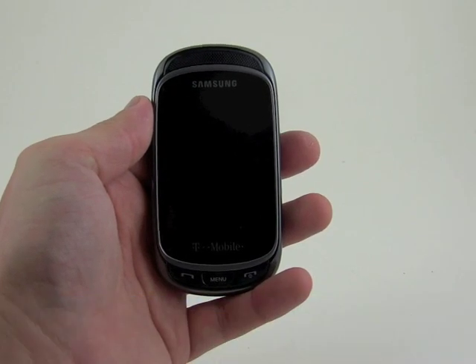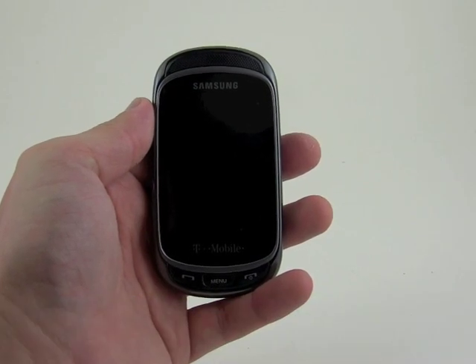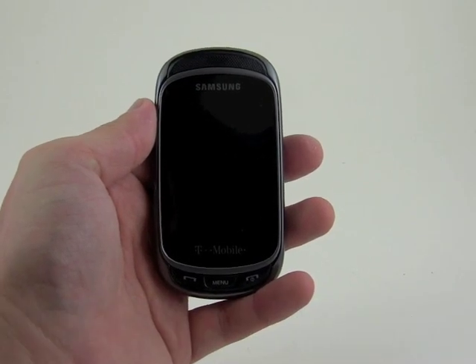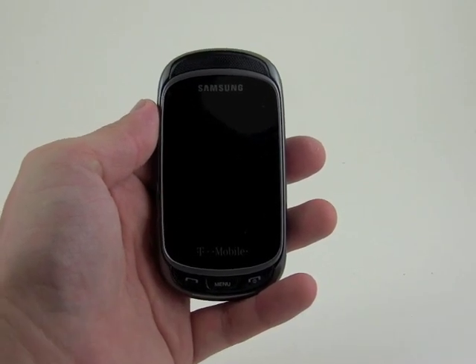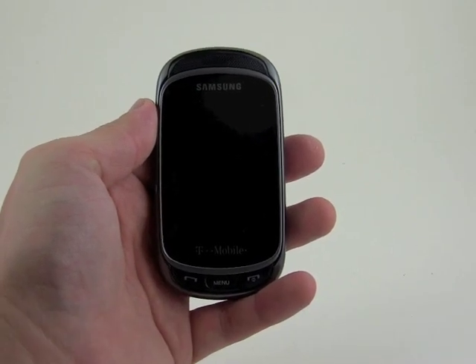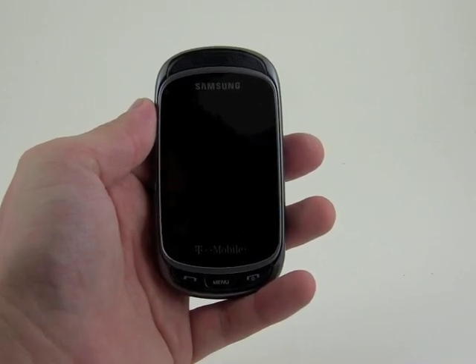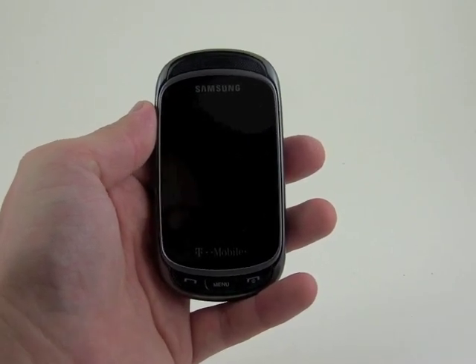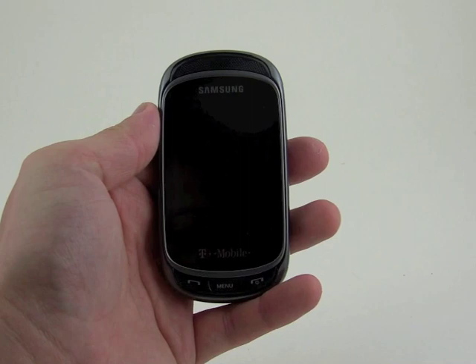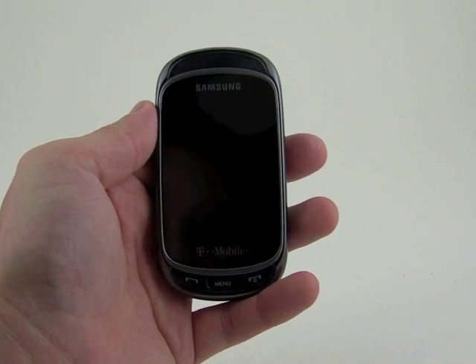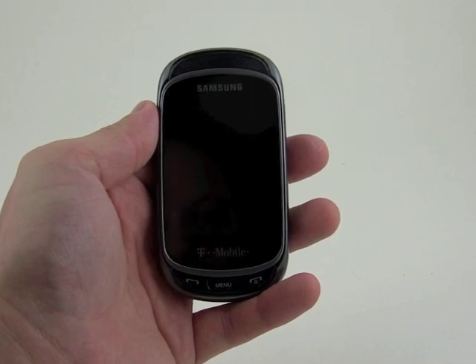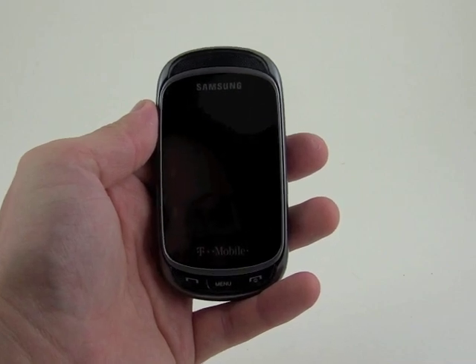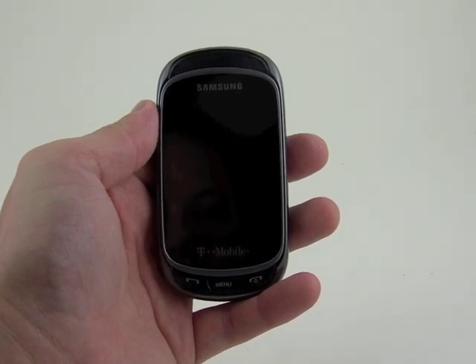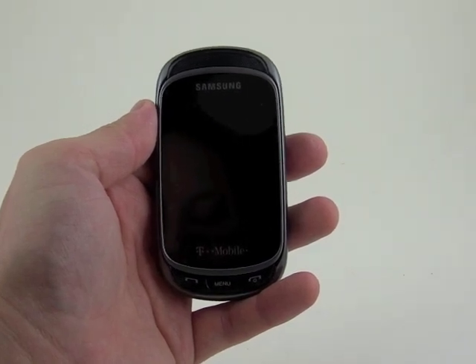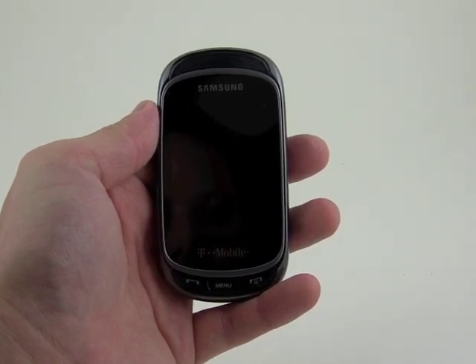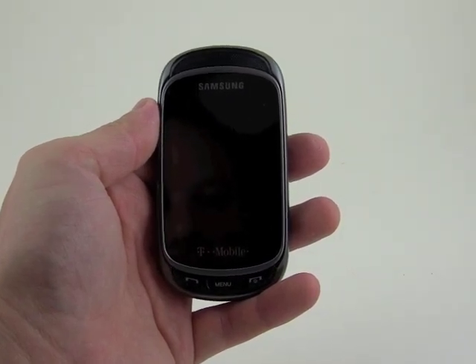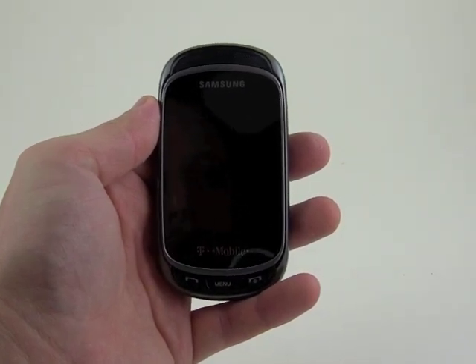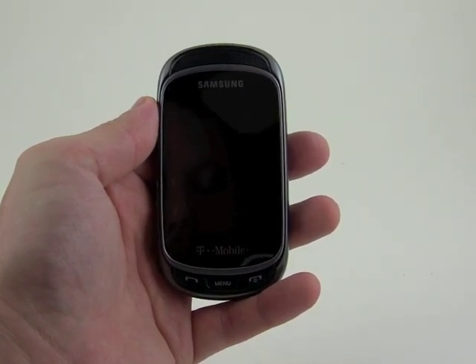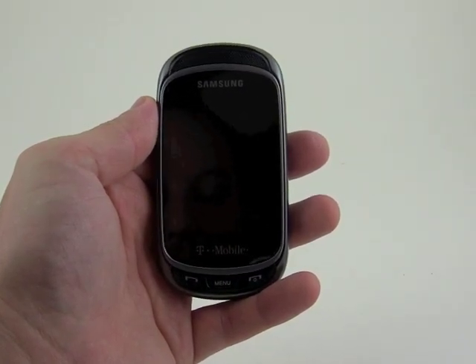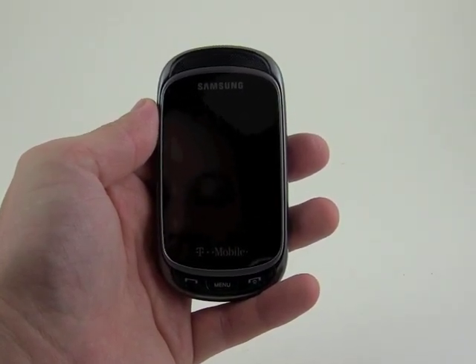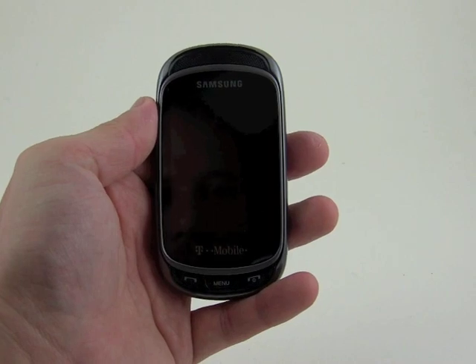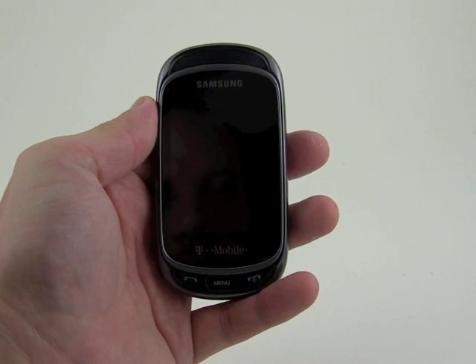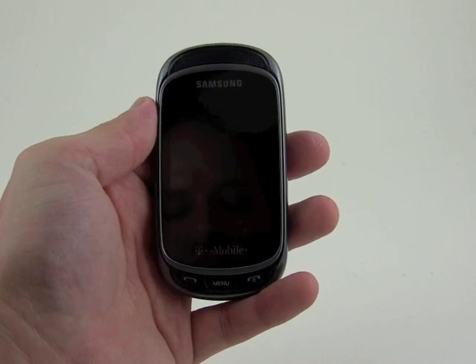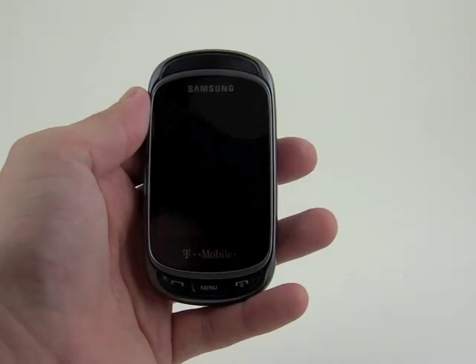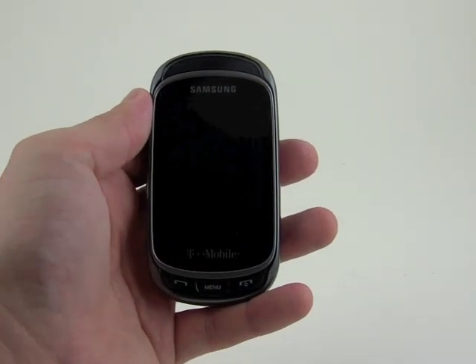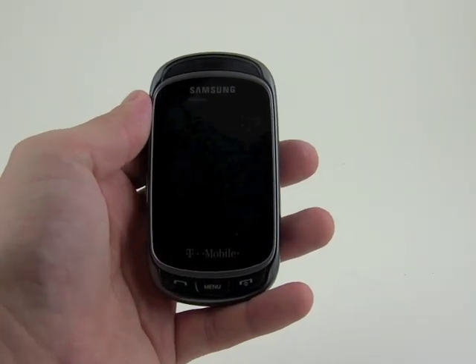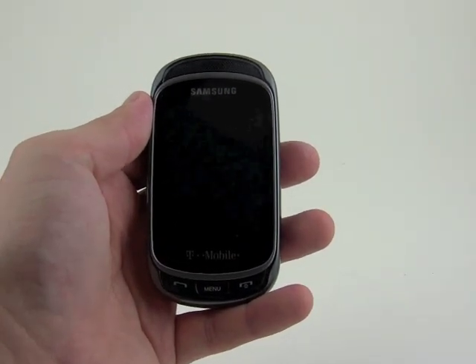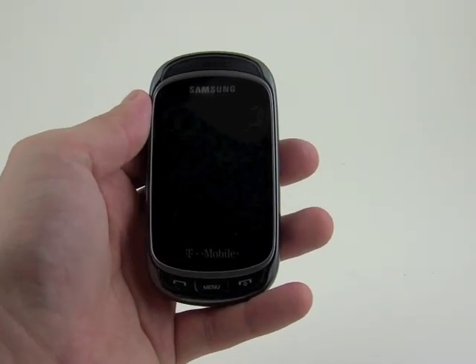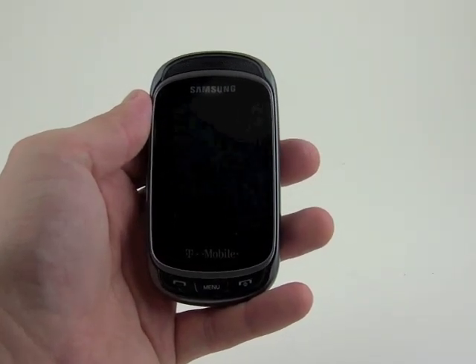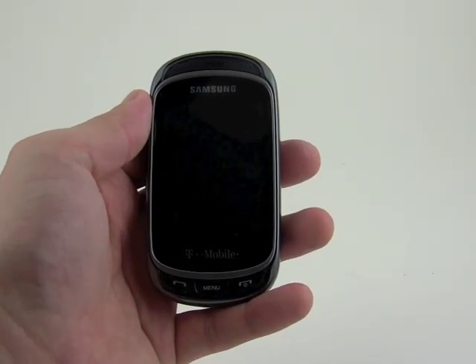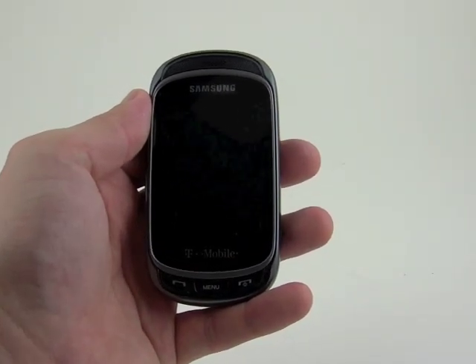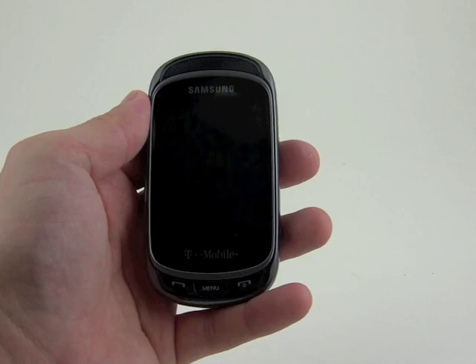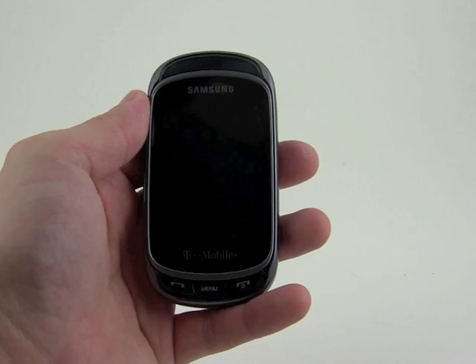Hey everybody, this is Eric with PhoneScoop. Today we're taking a look at the Samsung Gravity T, a new TouchWiz-based device for the T-Mobile network. We'll take a quick spin around the hardware before we dive into the software and user interface.